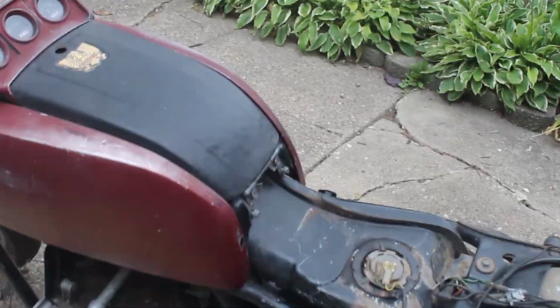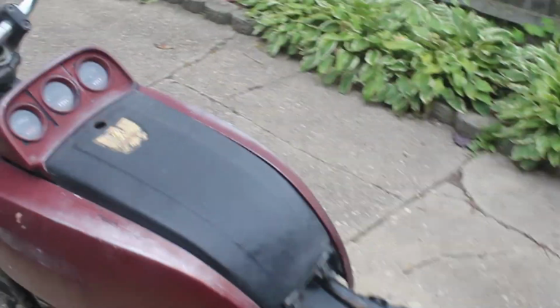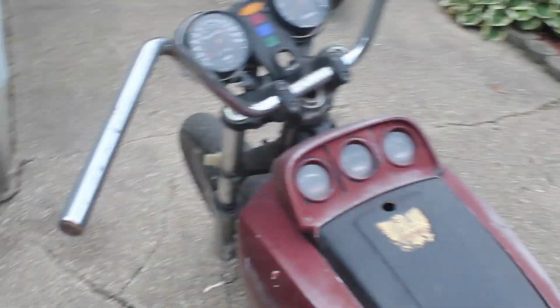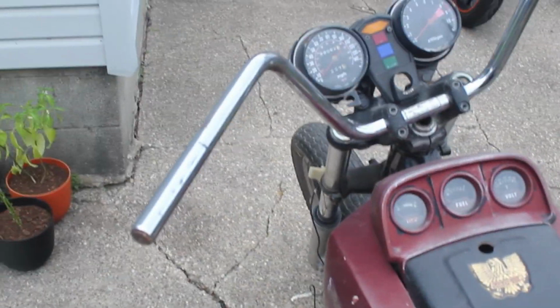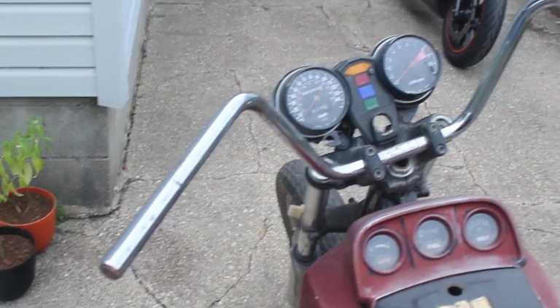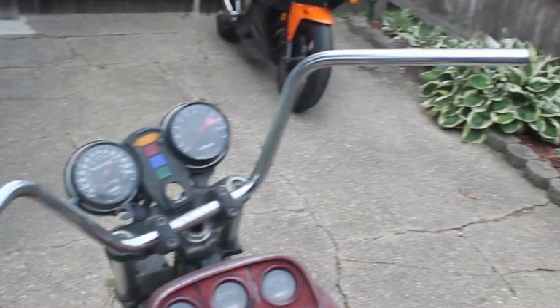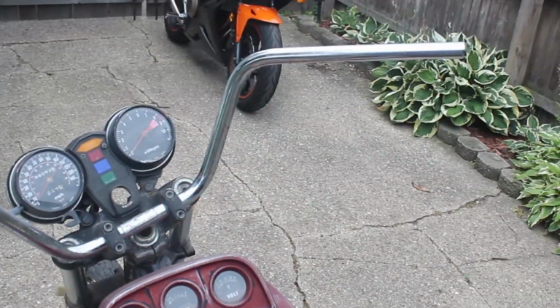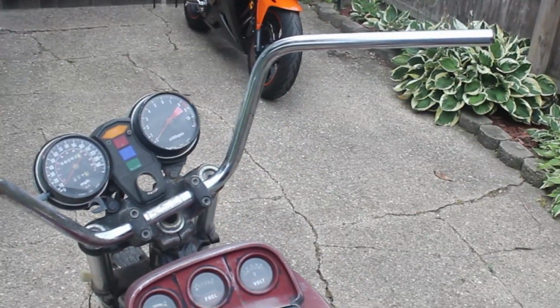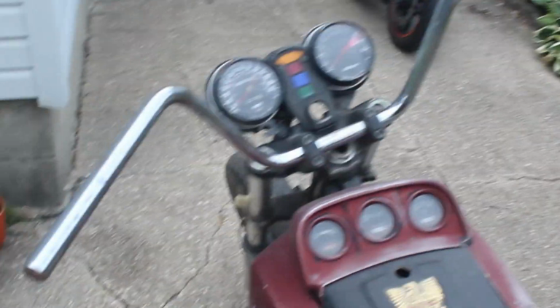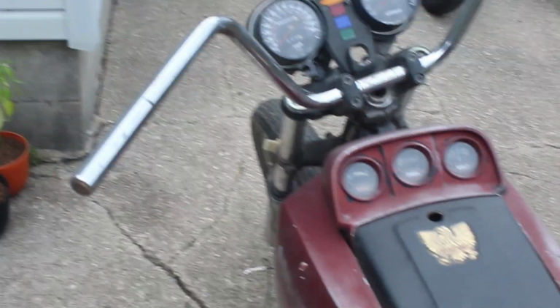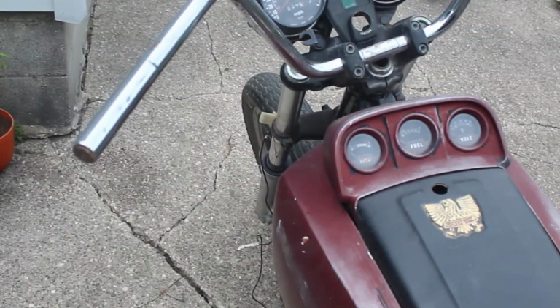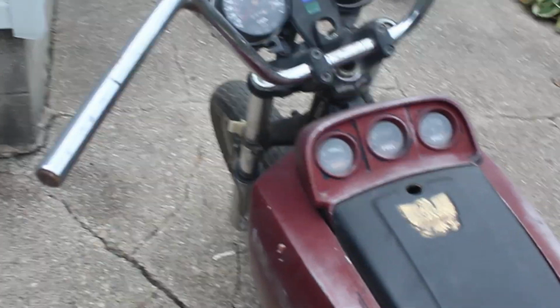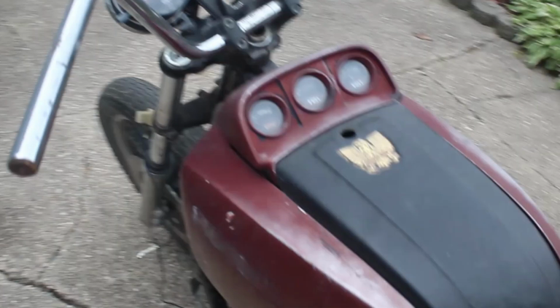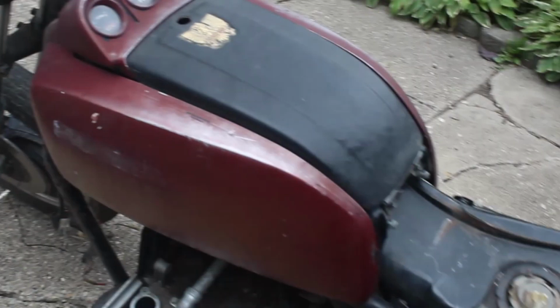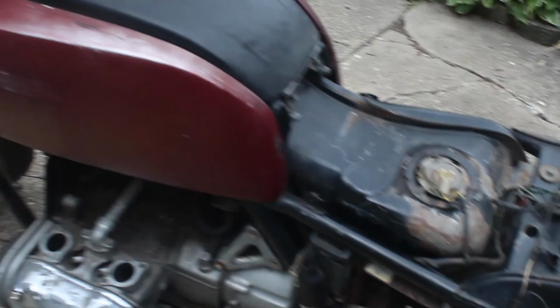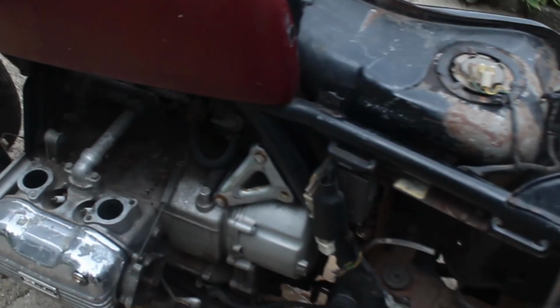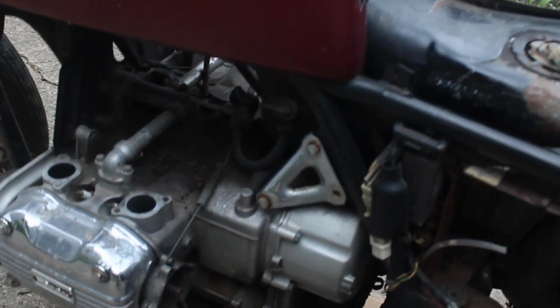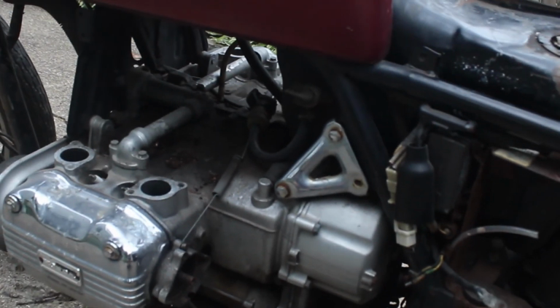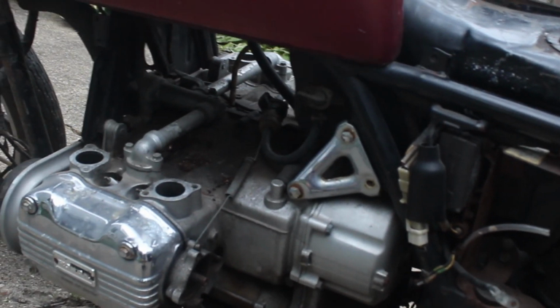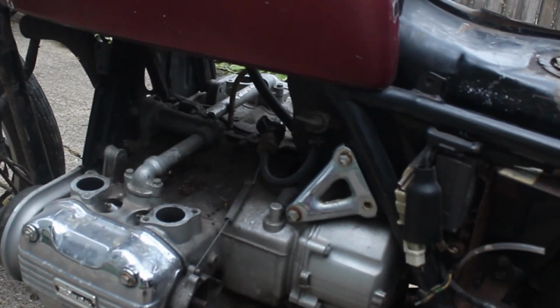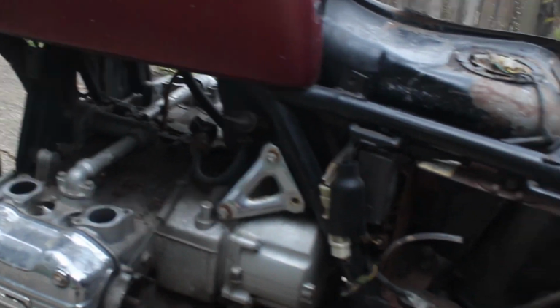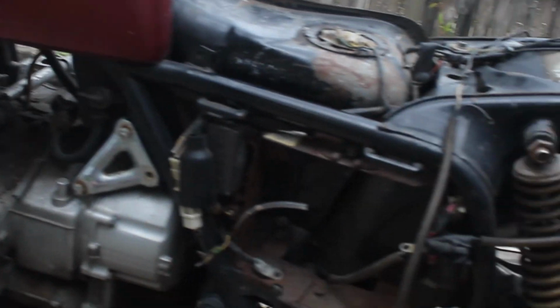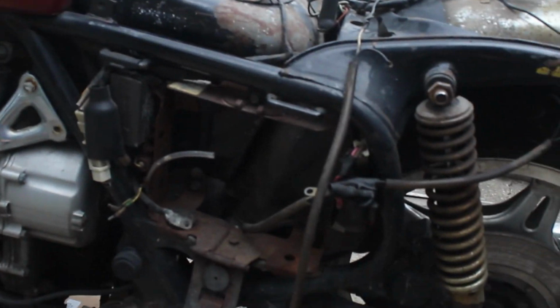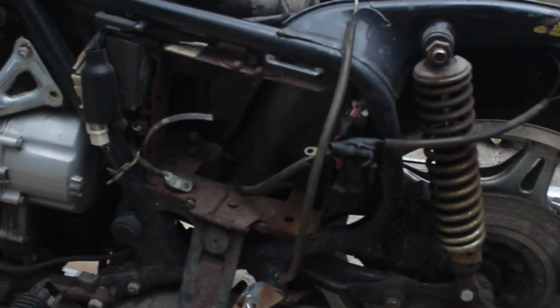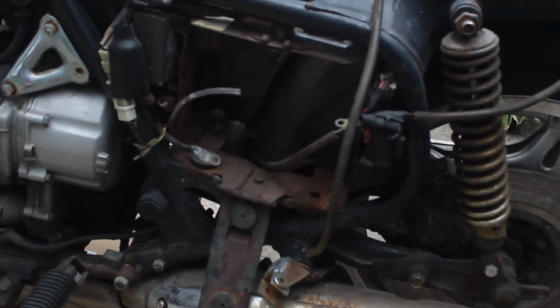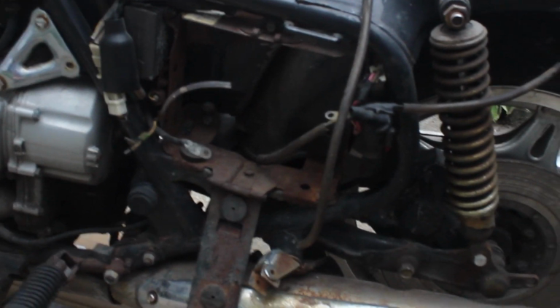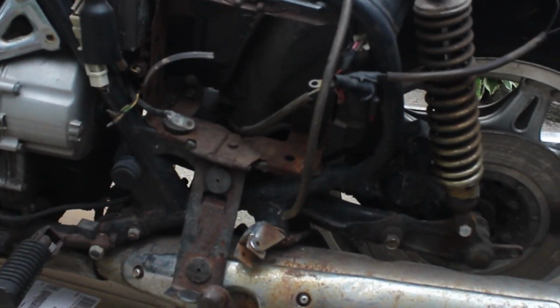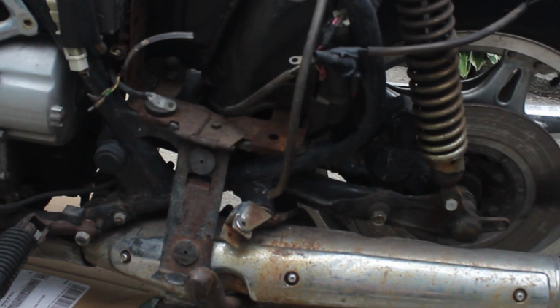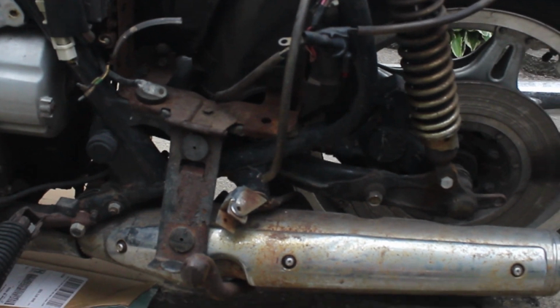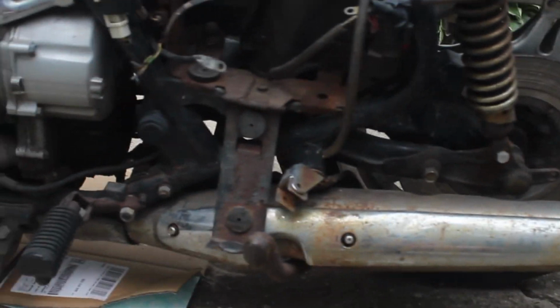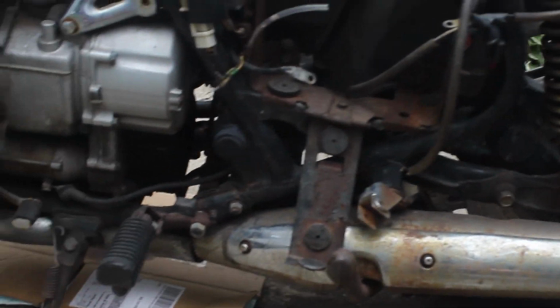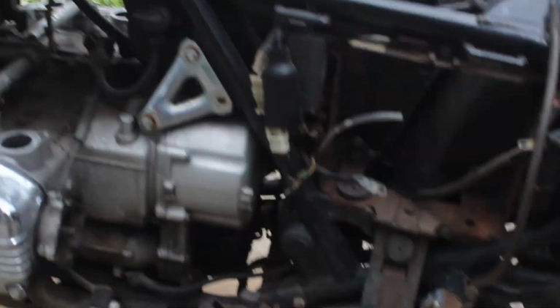Not to mention that there's no brakes at all, so even when you do get it moving, it's hard to get it to stop. But yeah, I definitely have my work cut out for me. It's definitely not in the best shape.